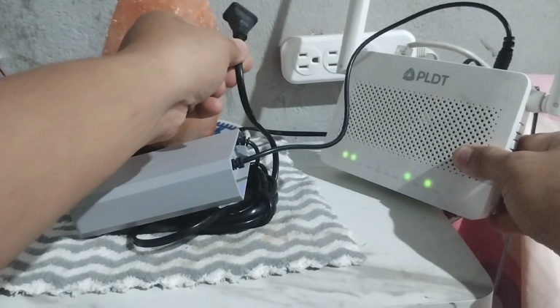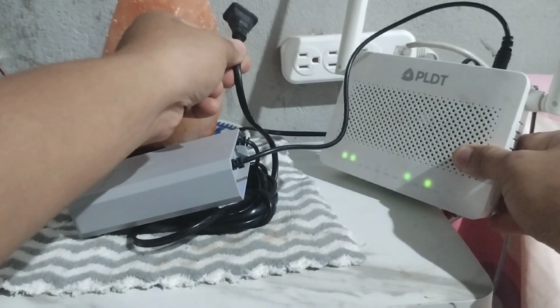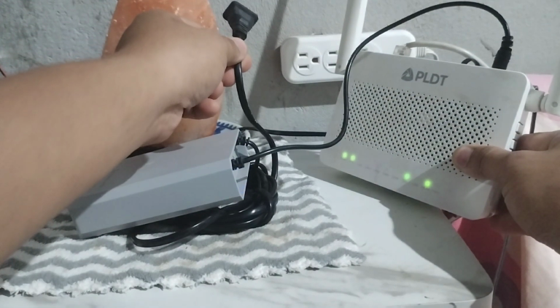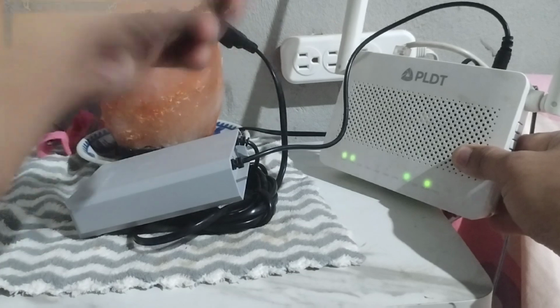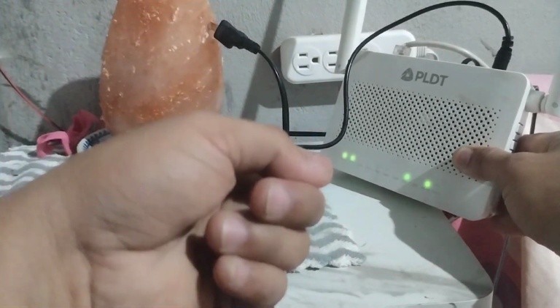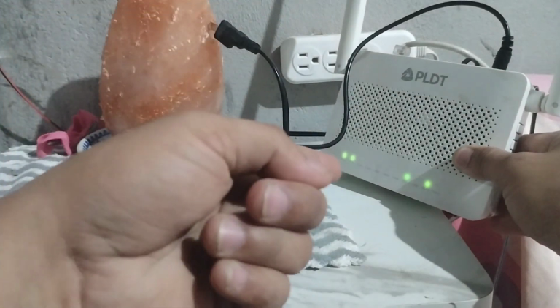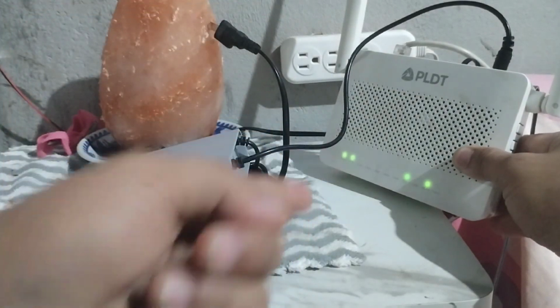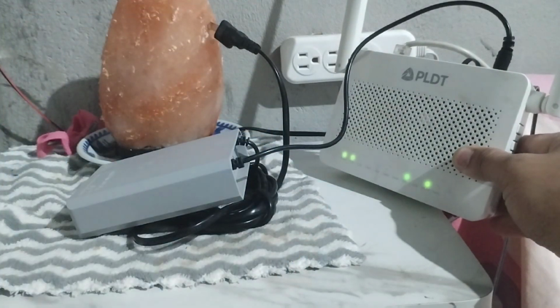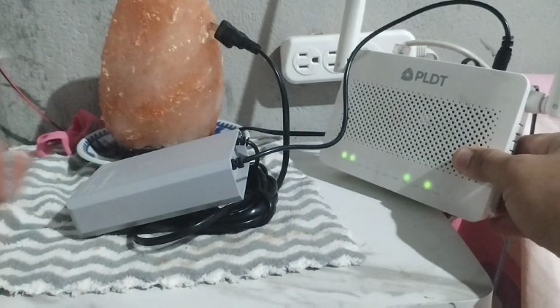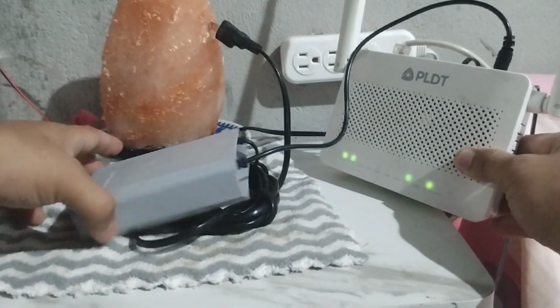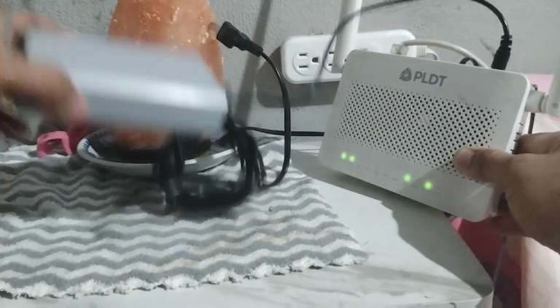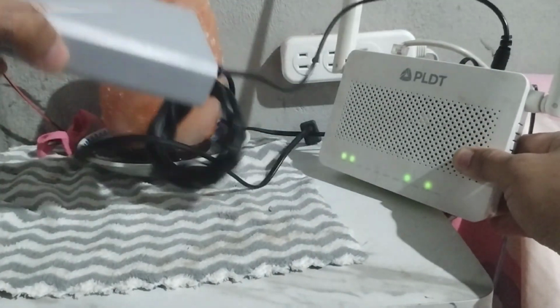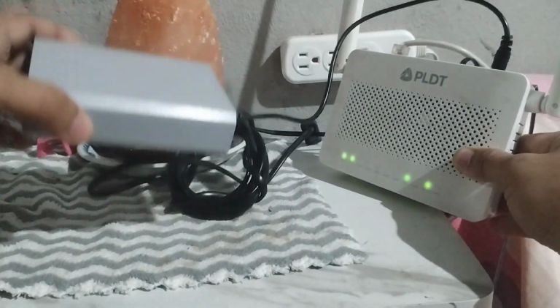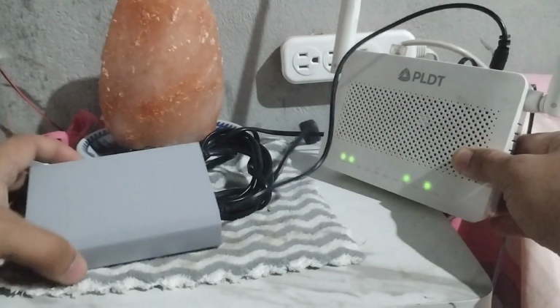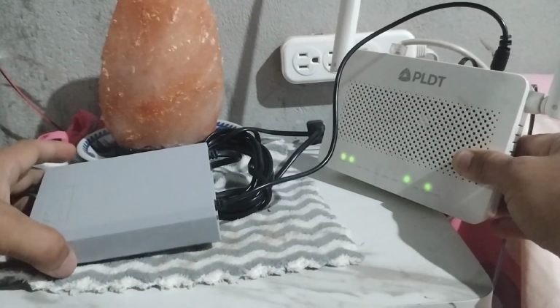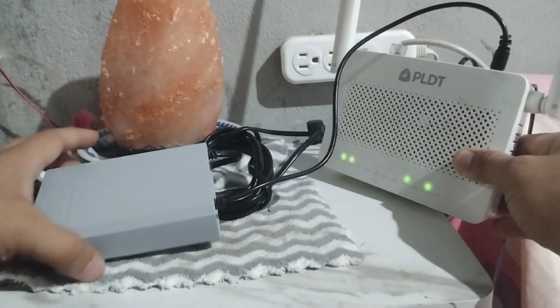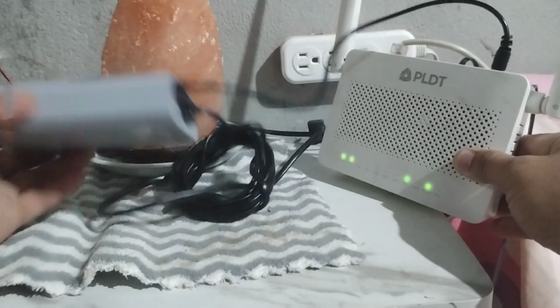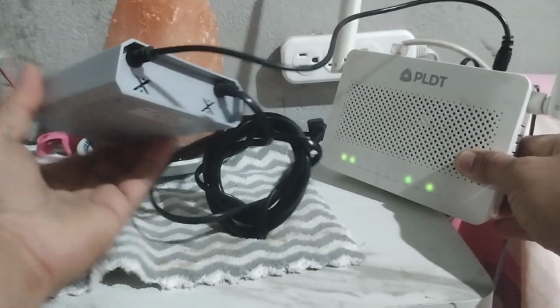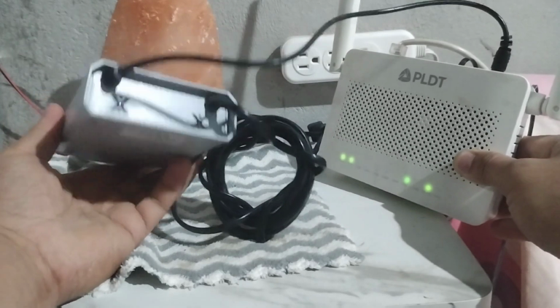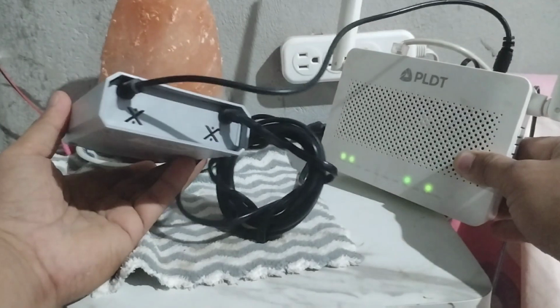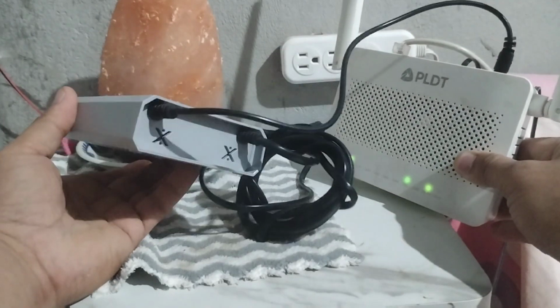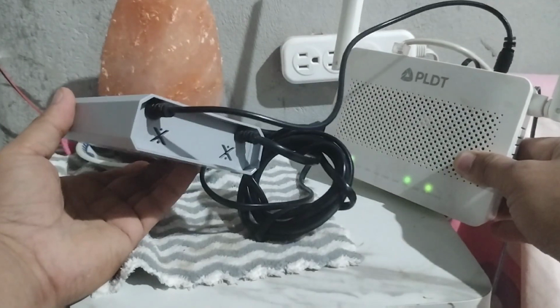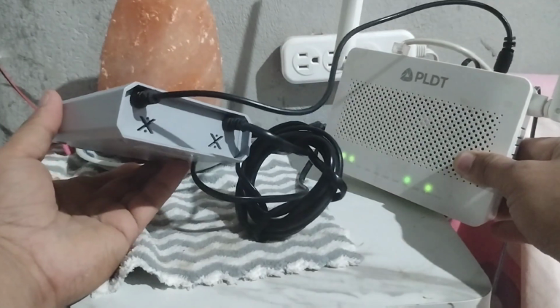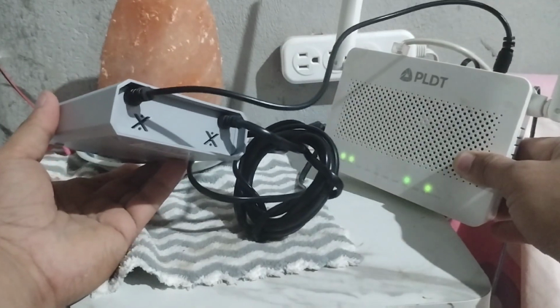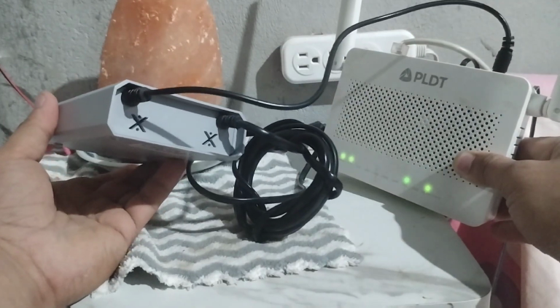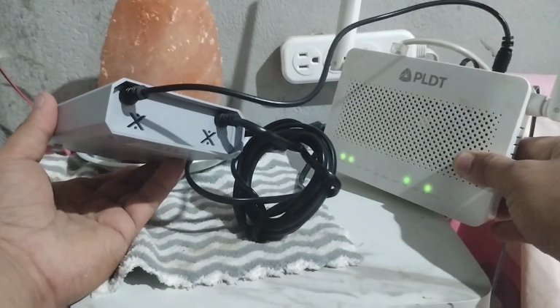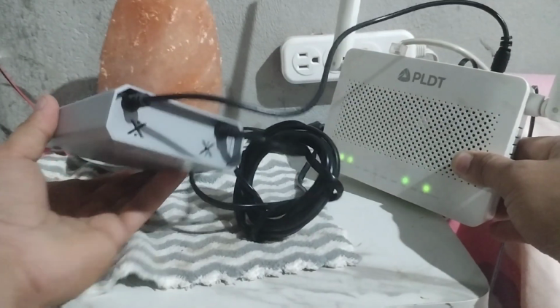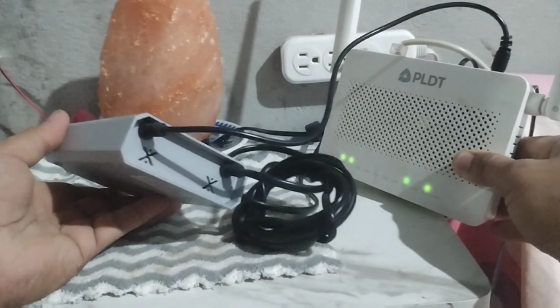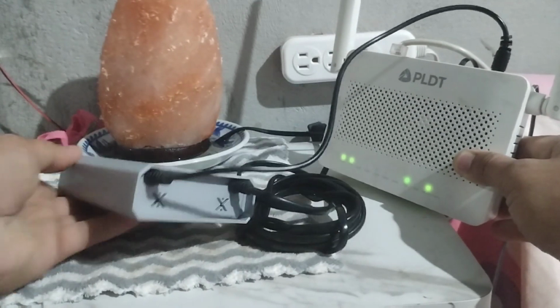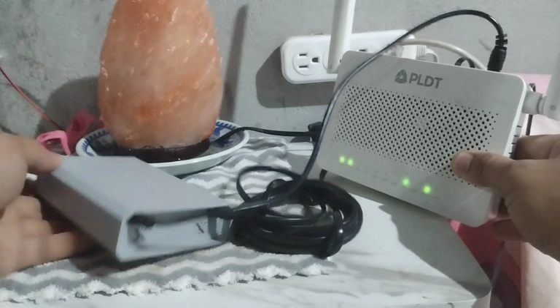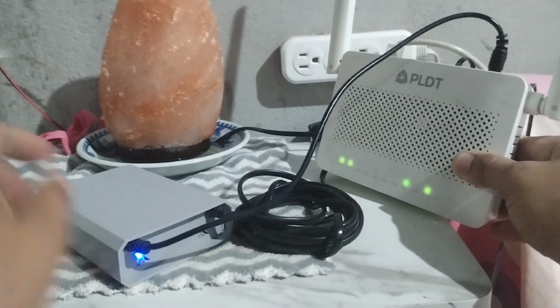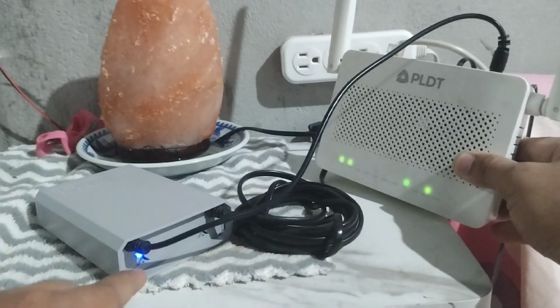There you go — no power, but our Wi-Fi modem stays on. This stays on for 6 hours, so you don't have to be interrupted during your work hours working from home. No productivity issues.